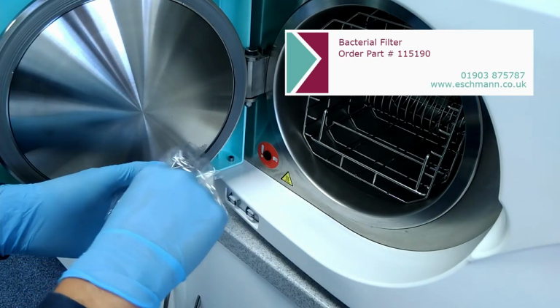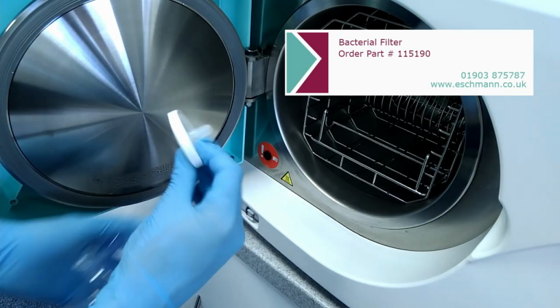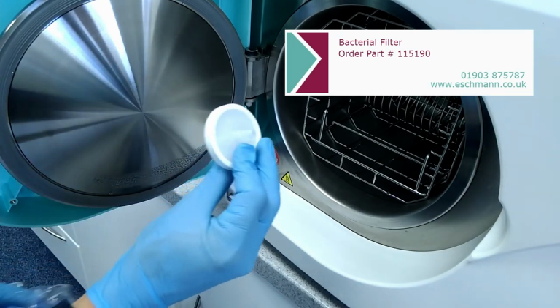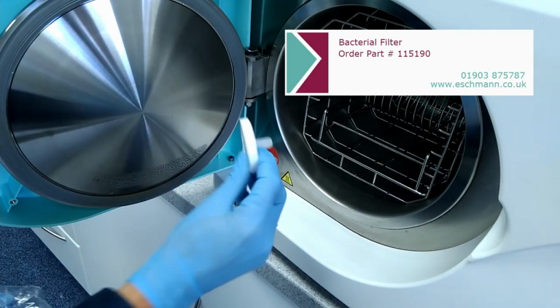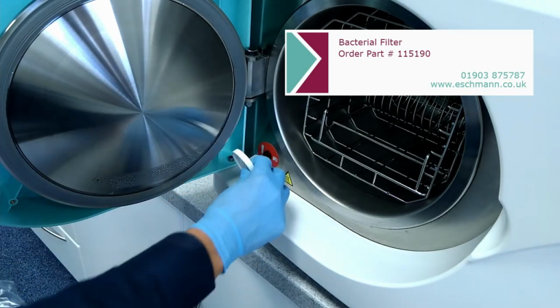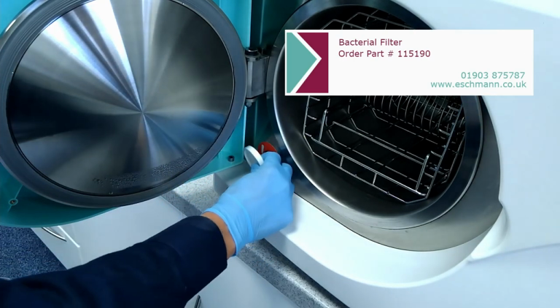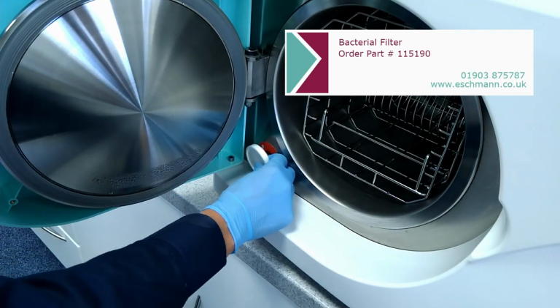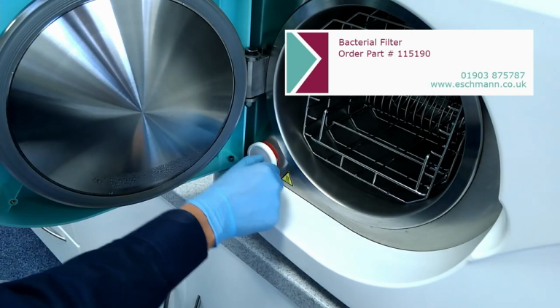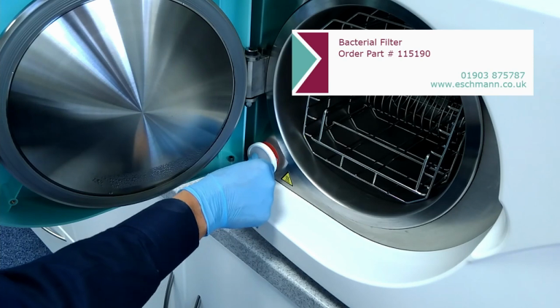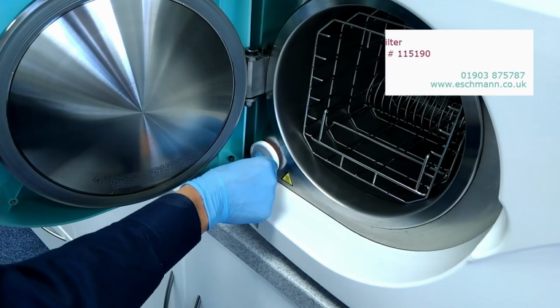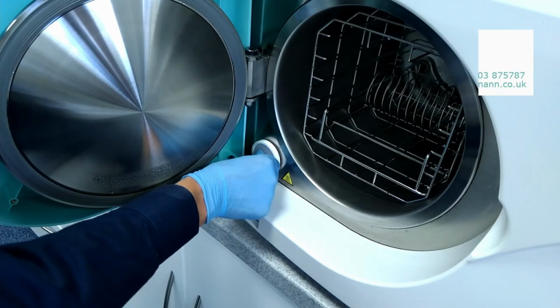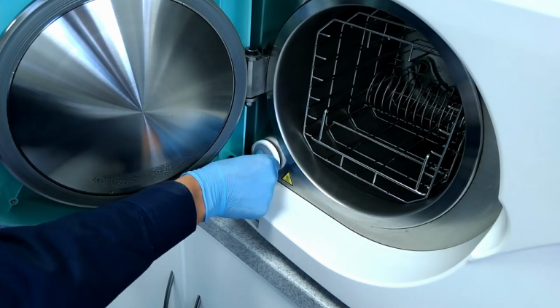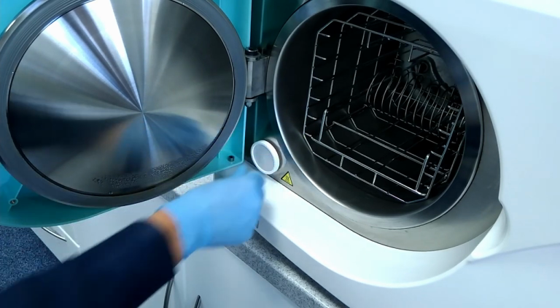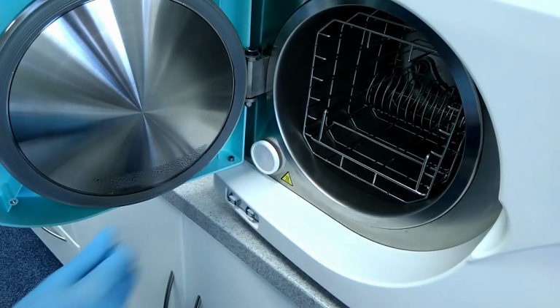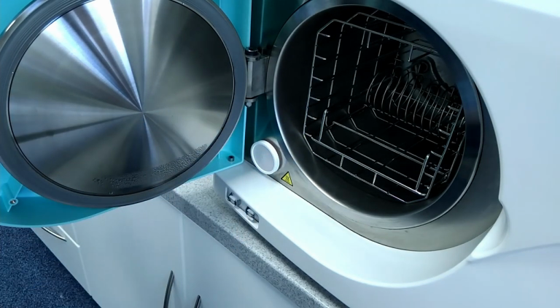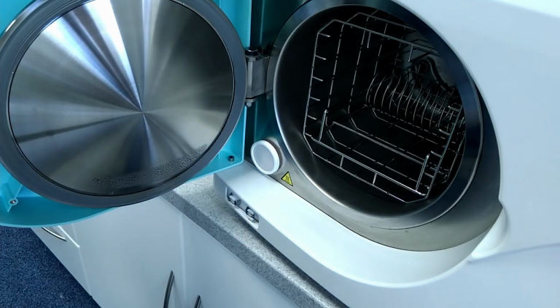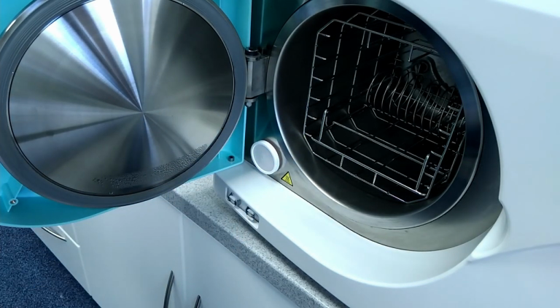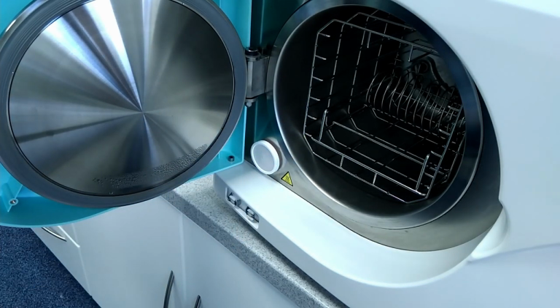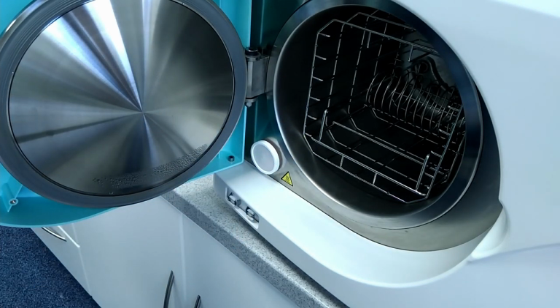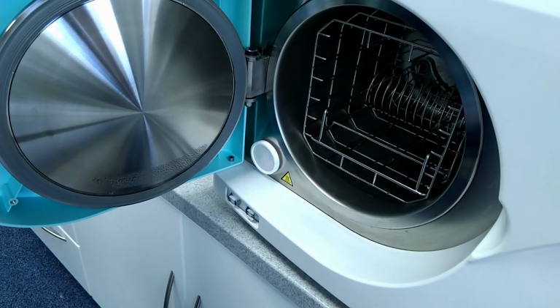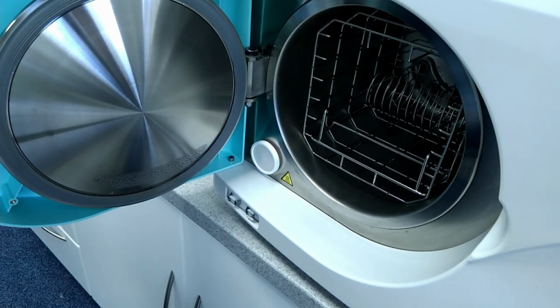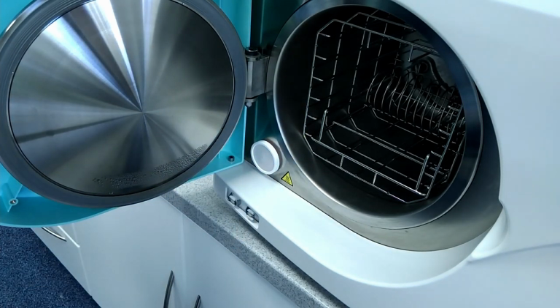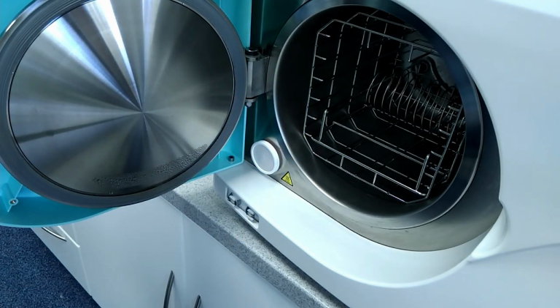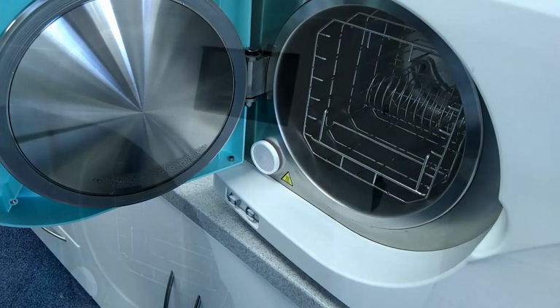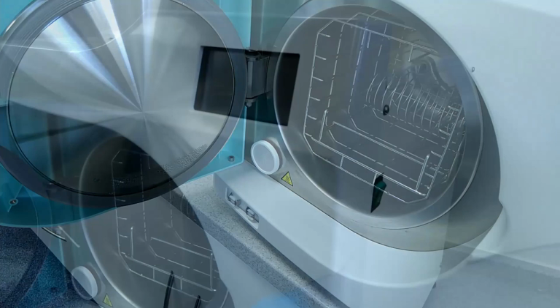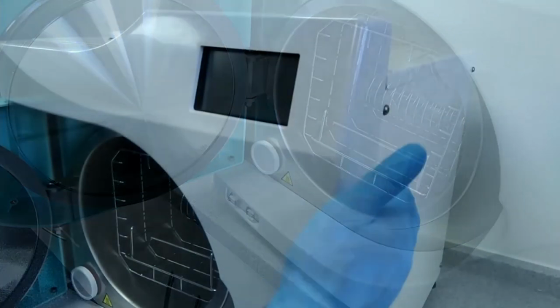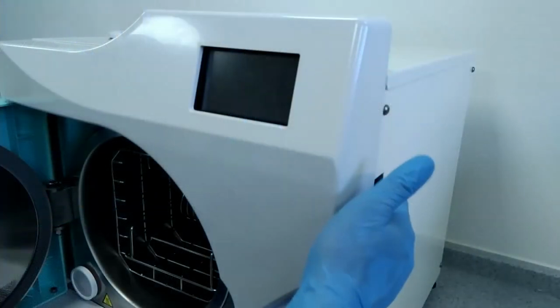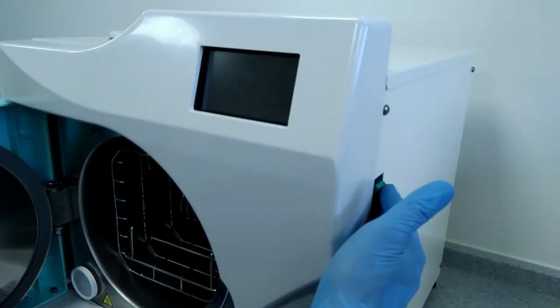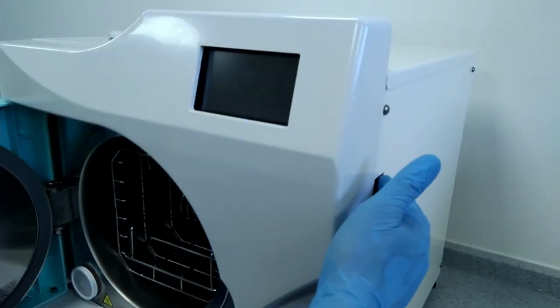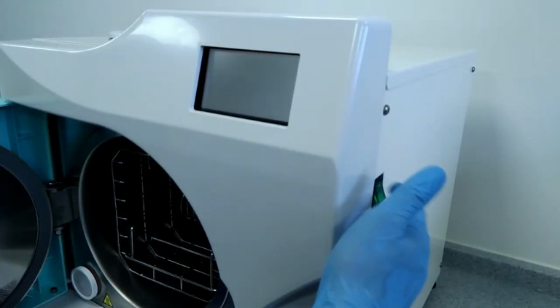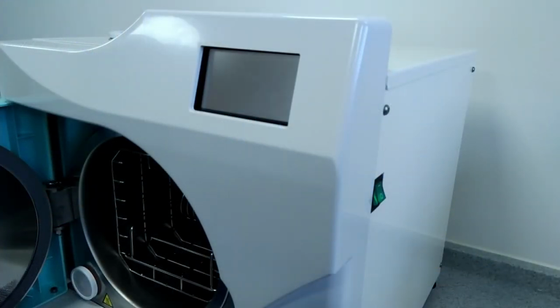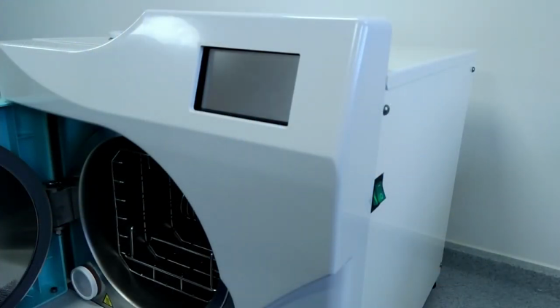Take the new filter and push it into place. Now you need to register the change in the autoclave software. This will prevent reminder messages appearing too soon.